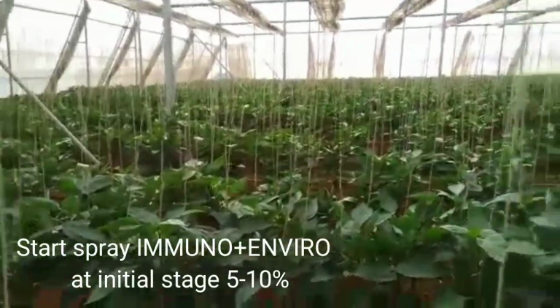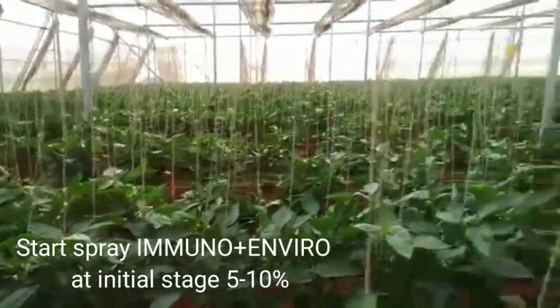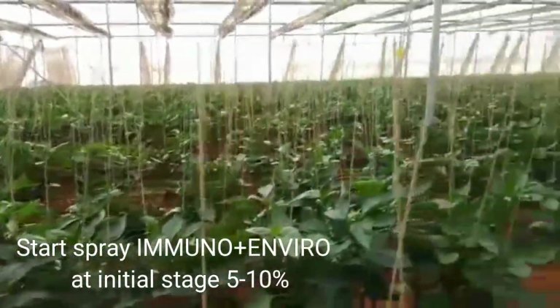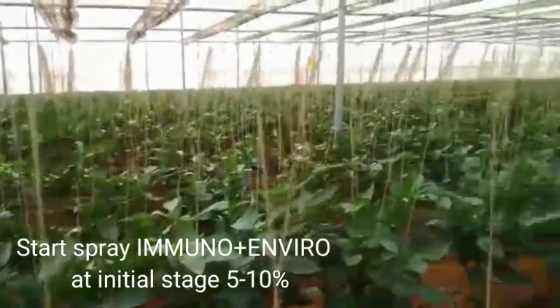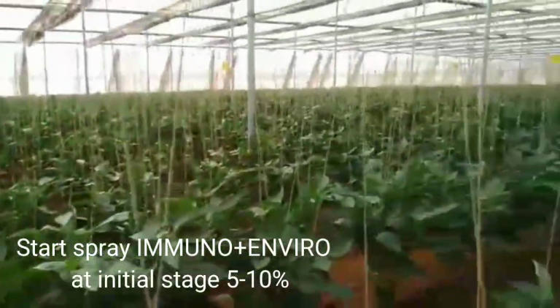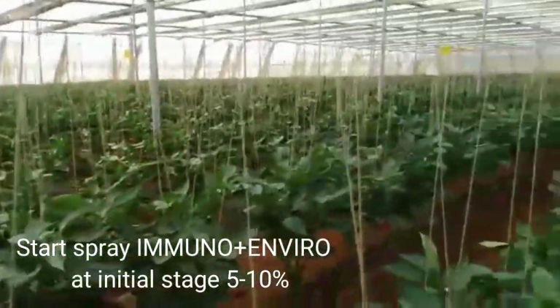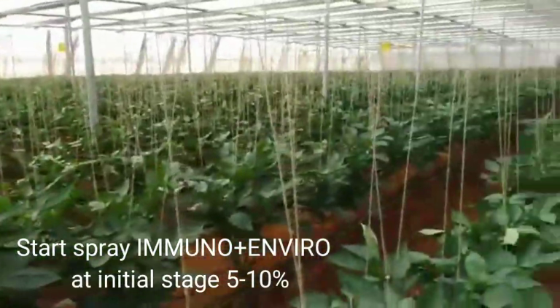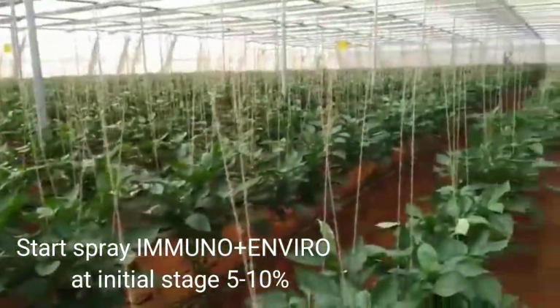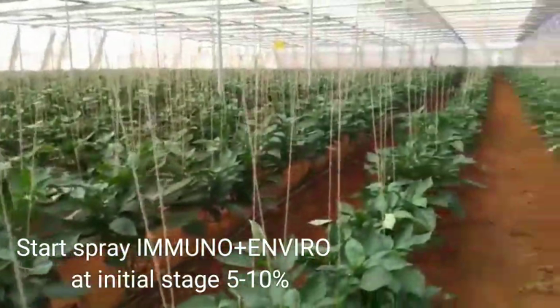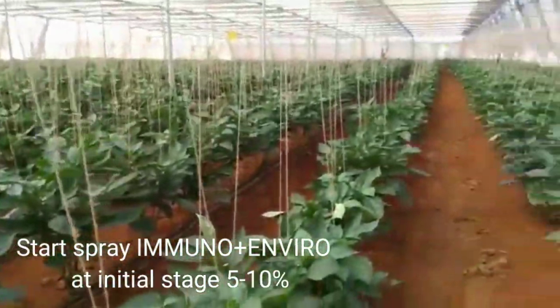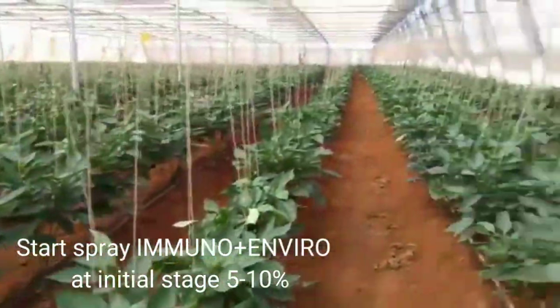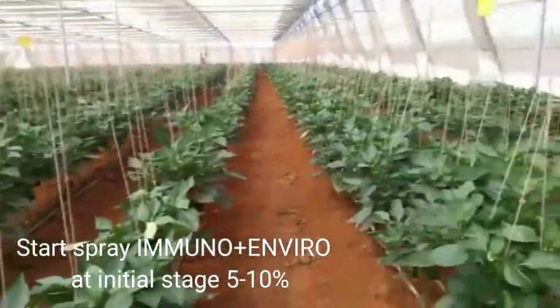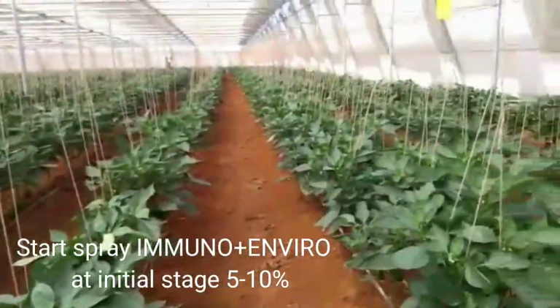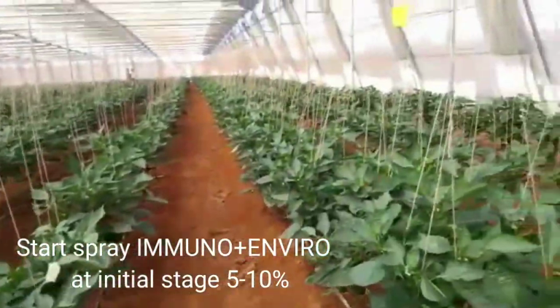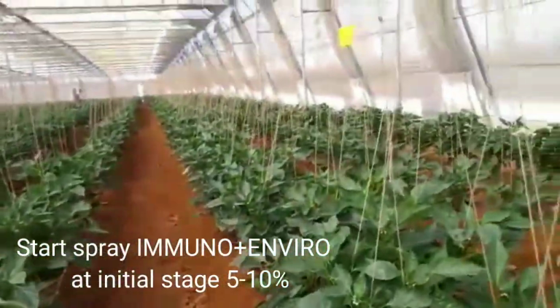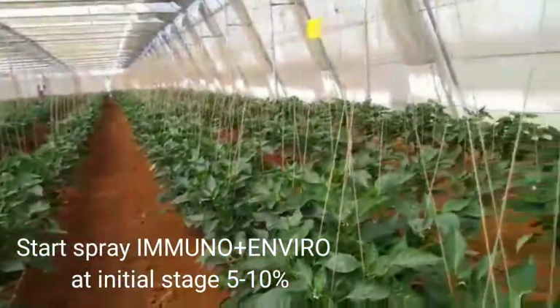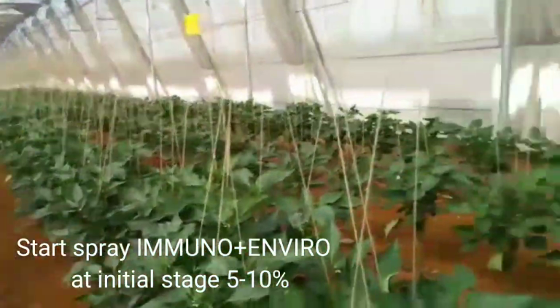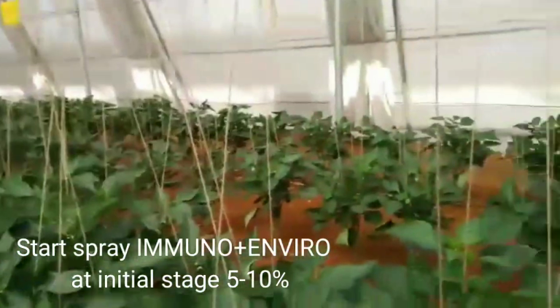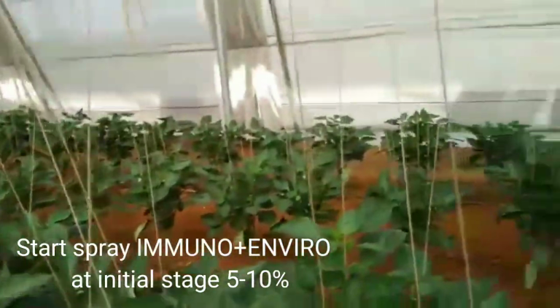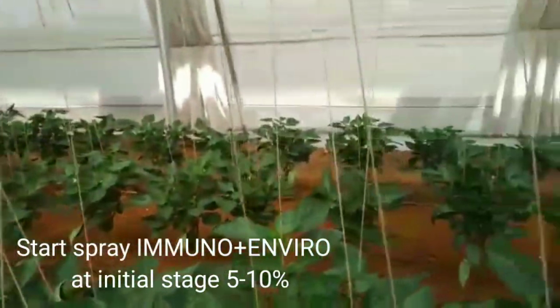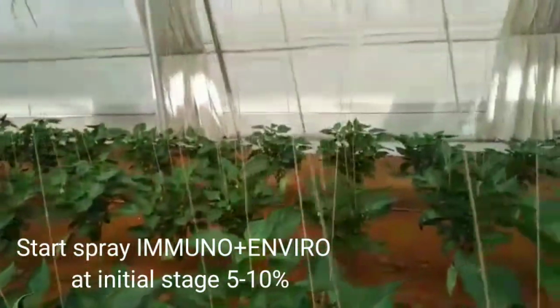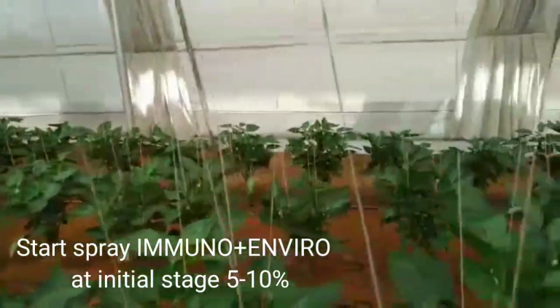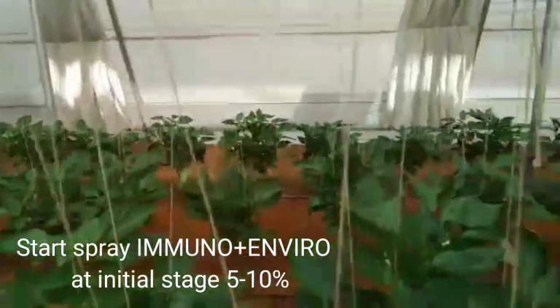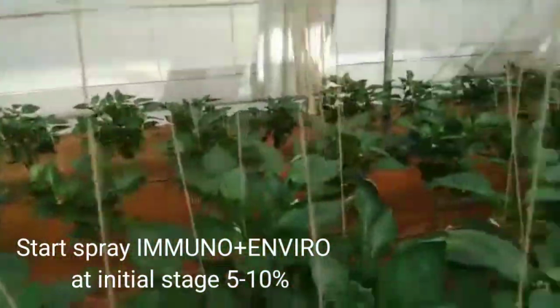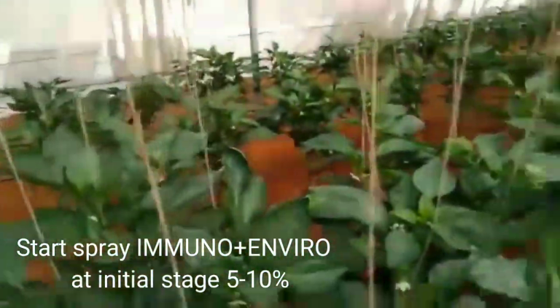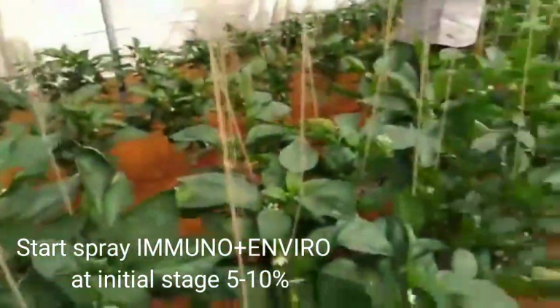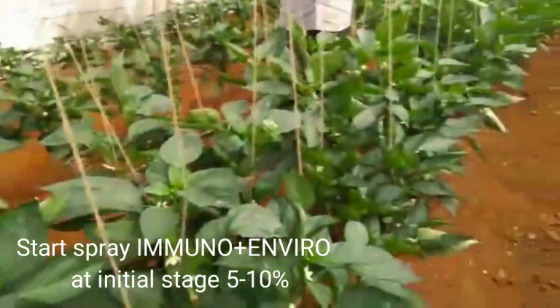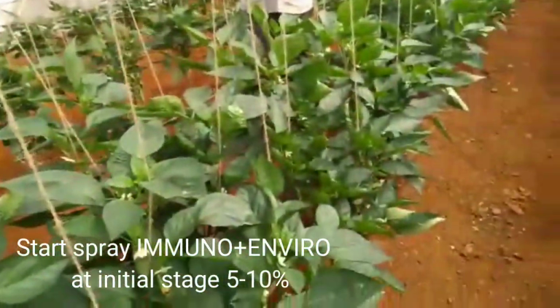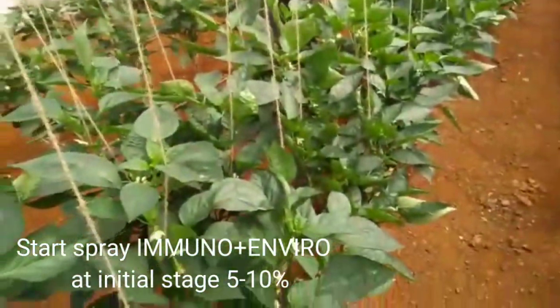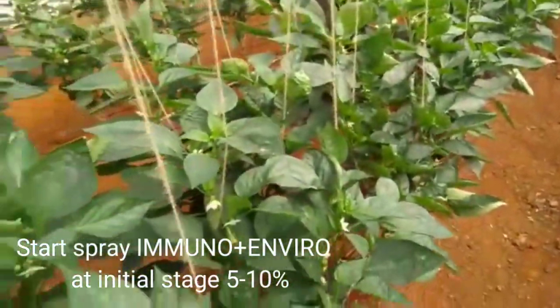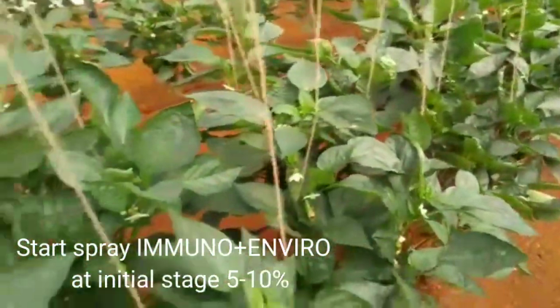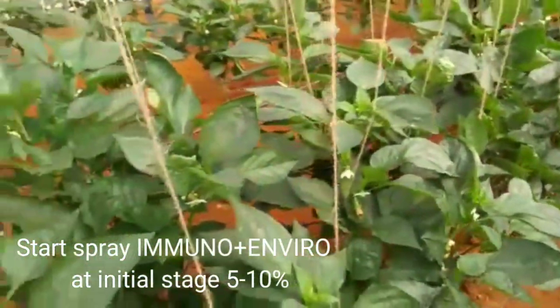But the only thing is, you have to spray at the initial stage. You have to spray 10 percent at the initial stage. If you spray, you will get a very good result.